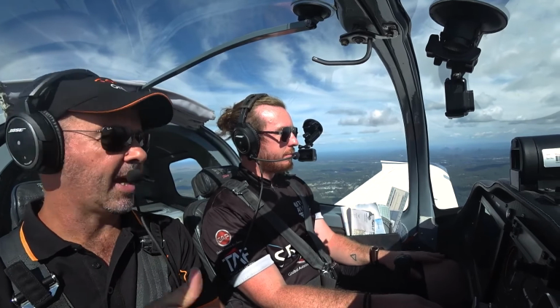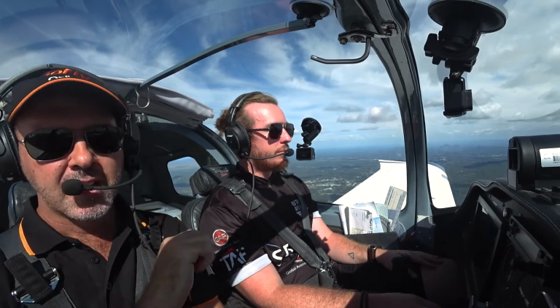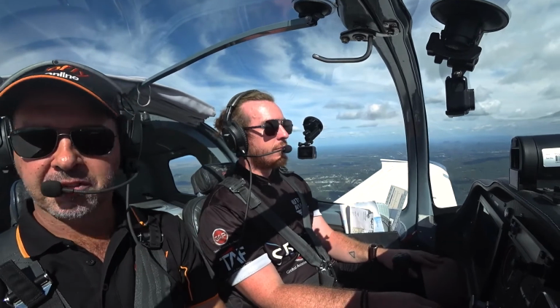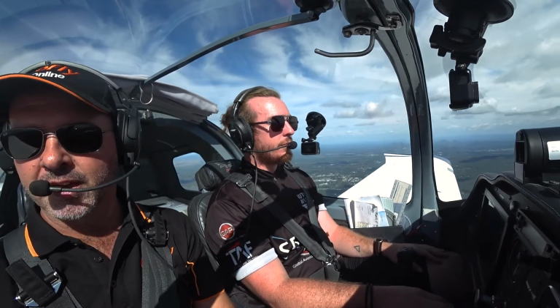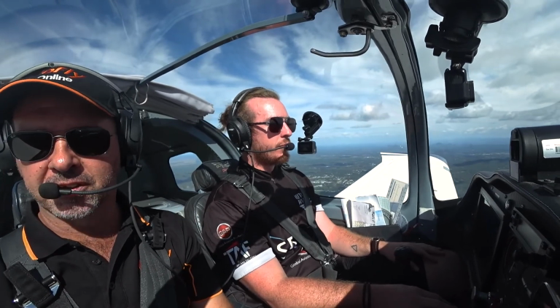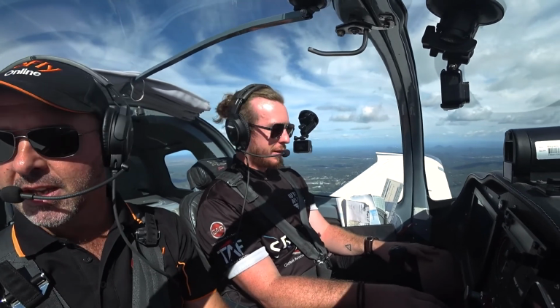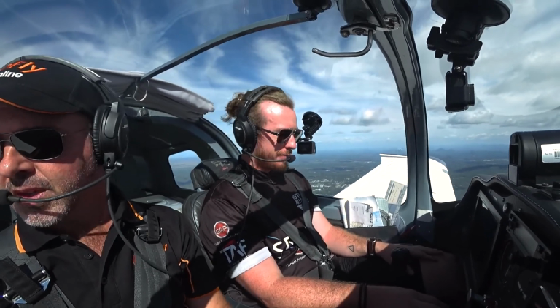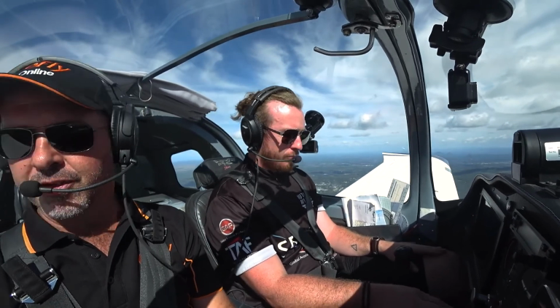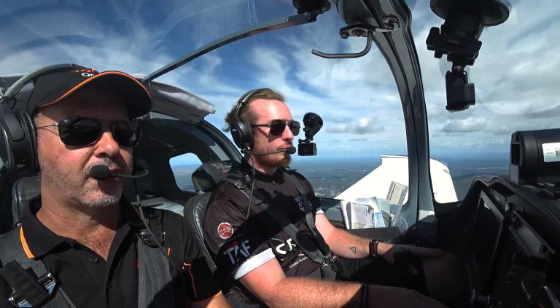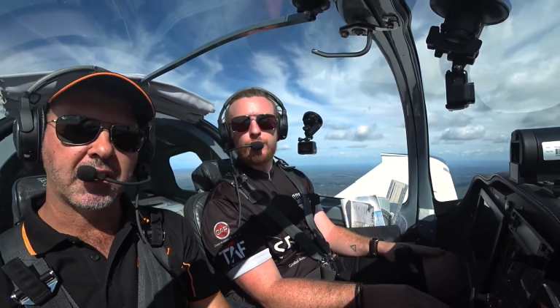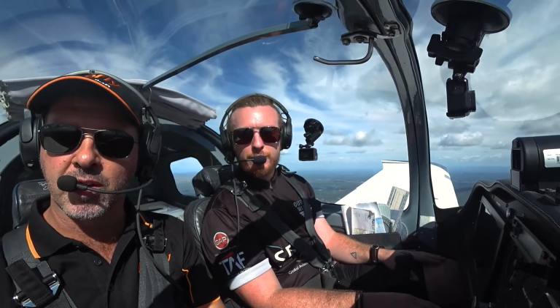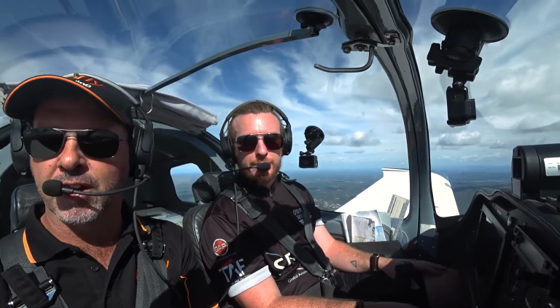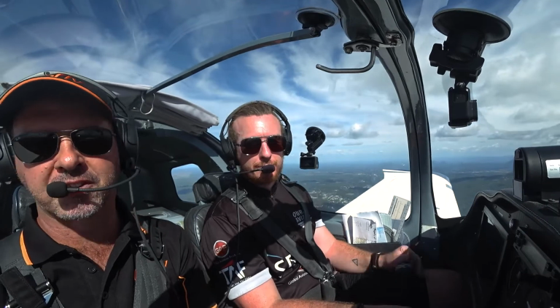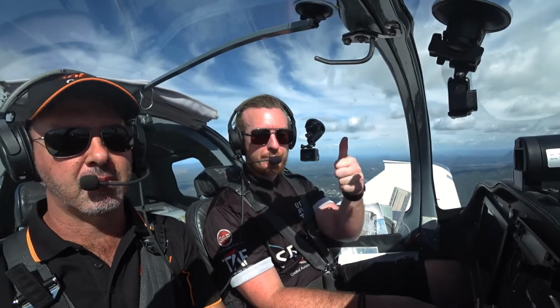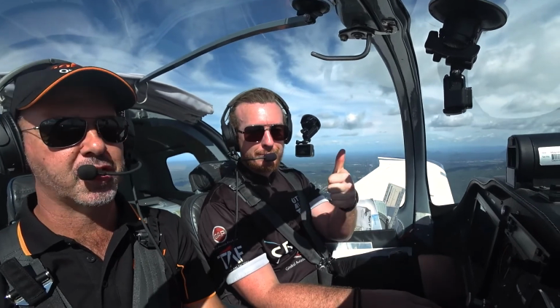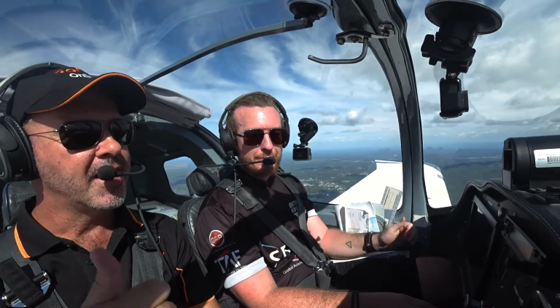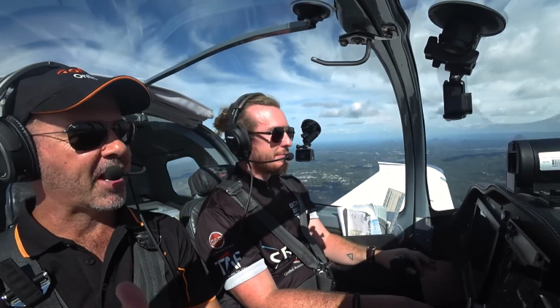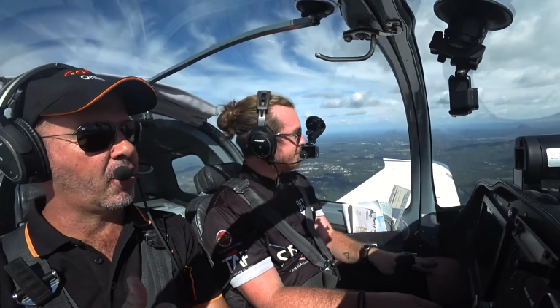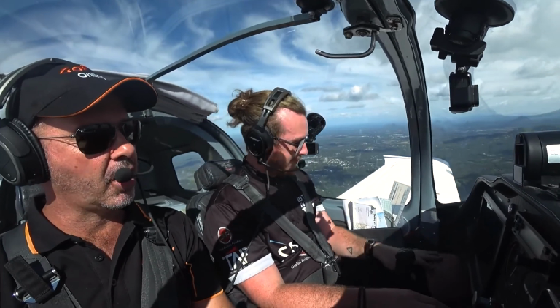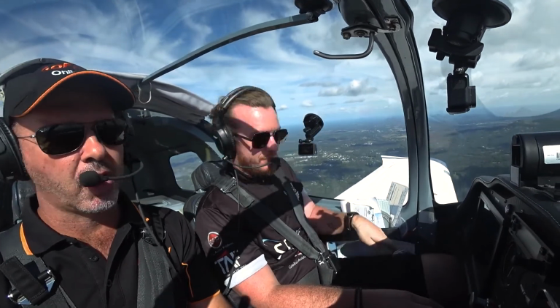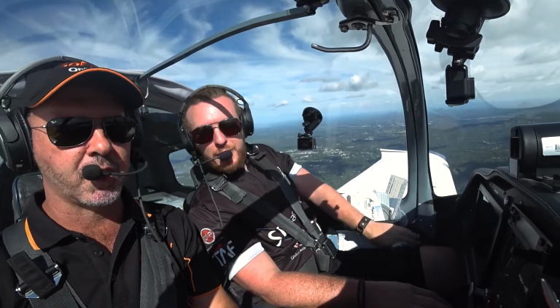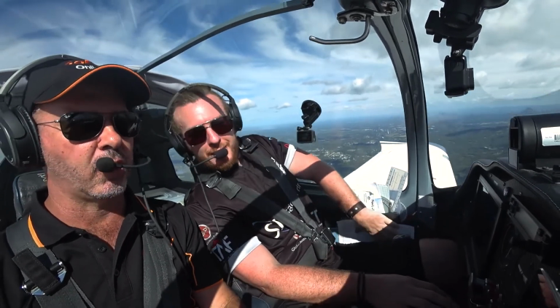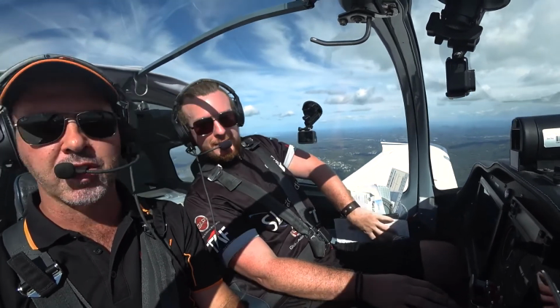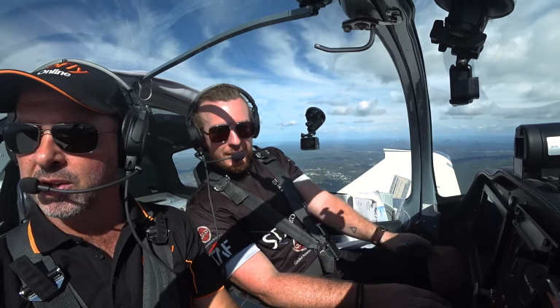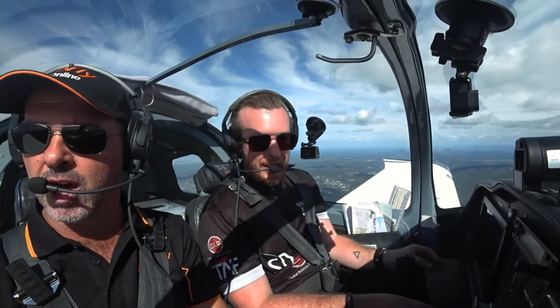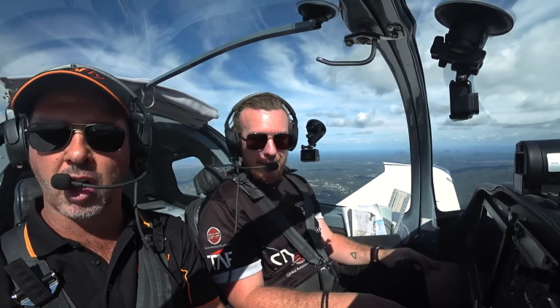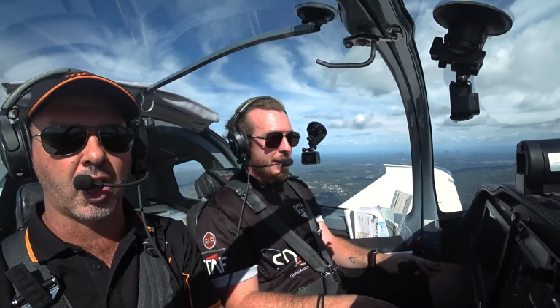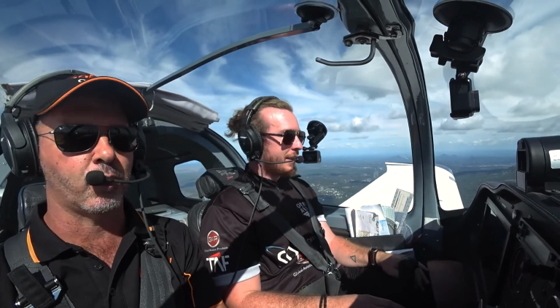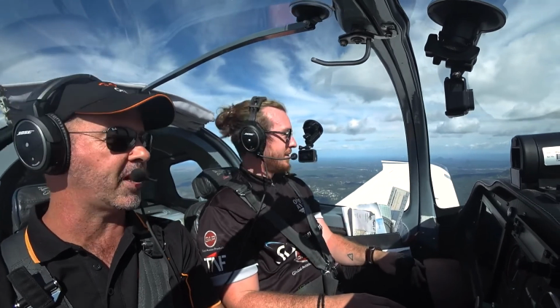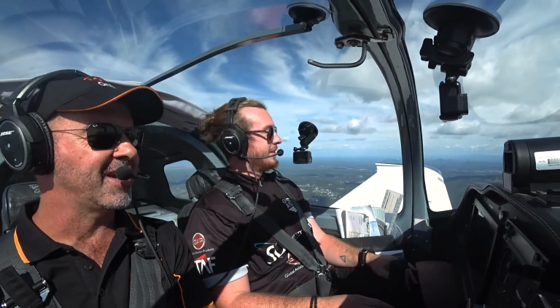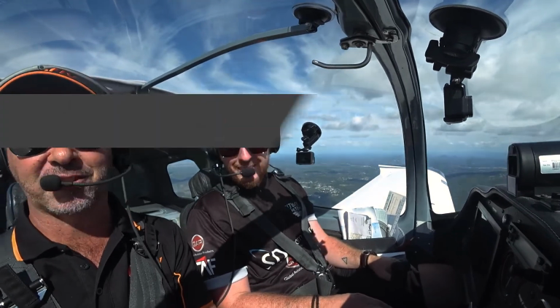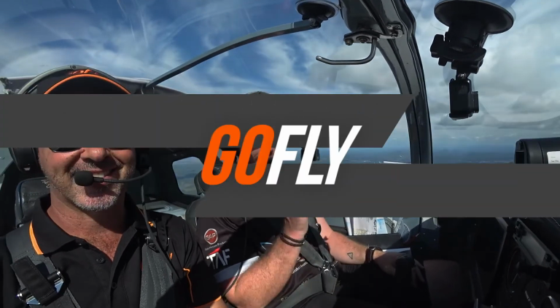Let's start the navigation exercise. Thanks everyone for joining us this week on GoFly 6. Remember to like us on the GoFly Online YouTube channel or go to gofly.online for more free videos. See you next week.